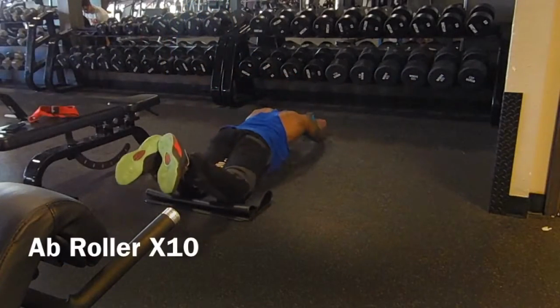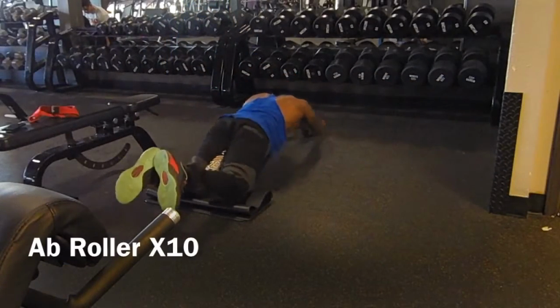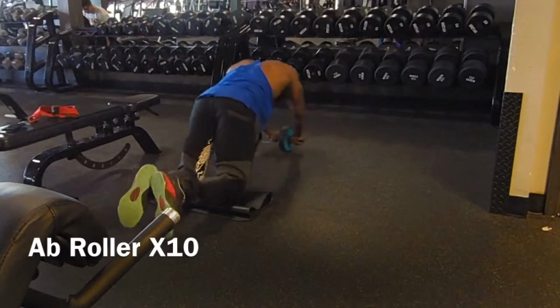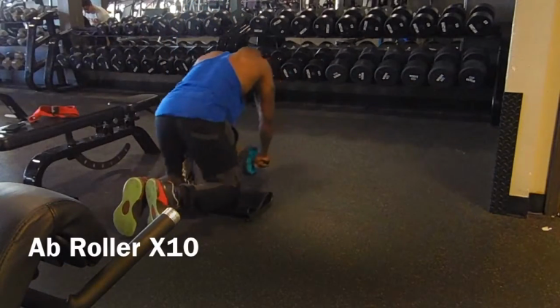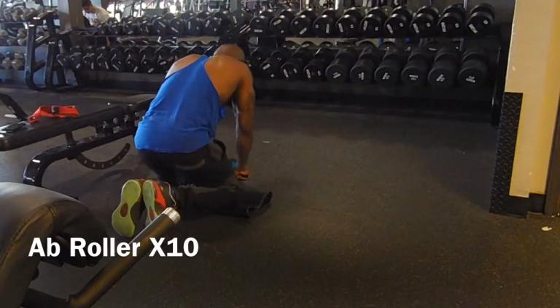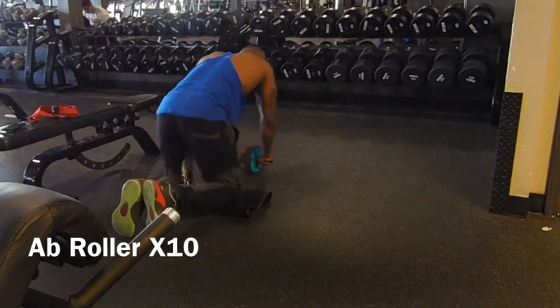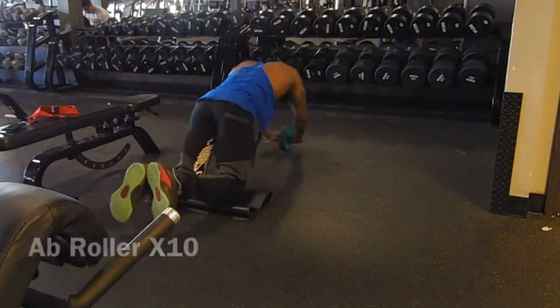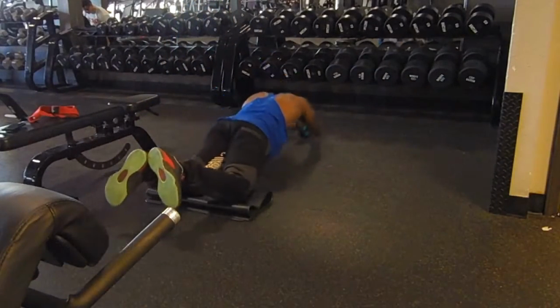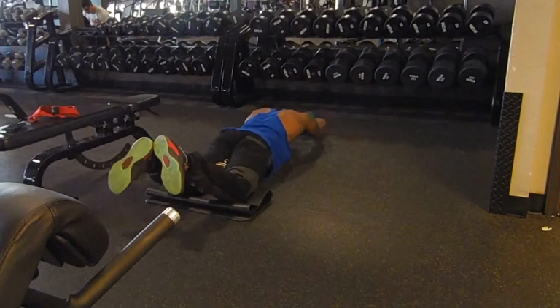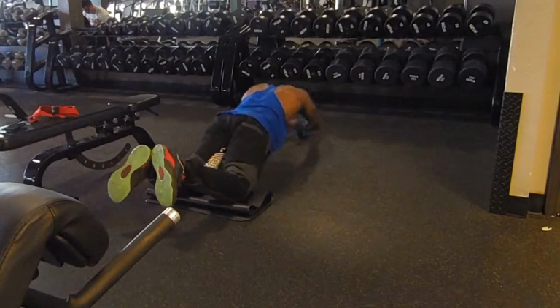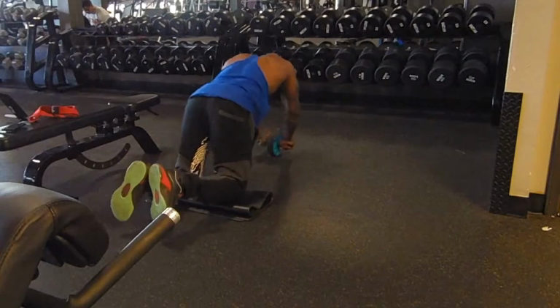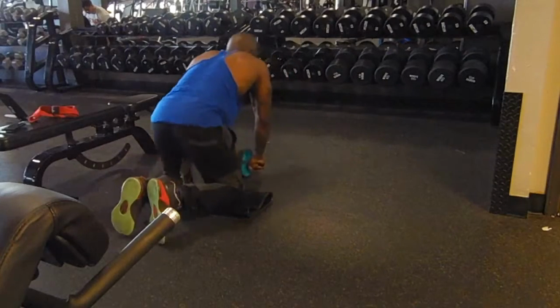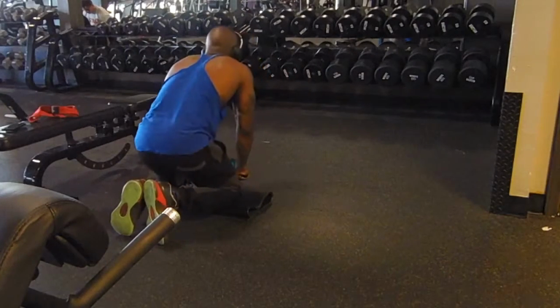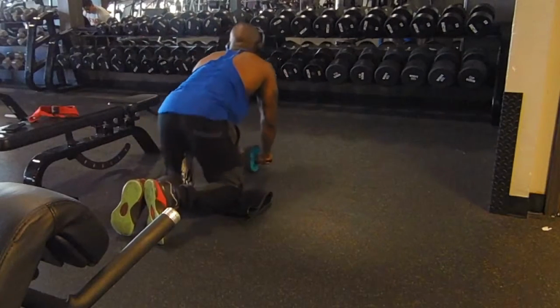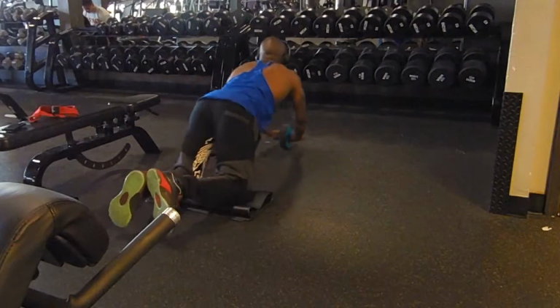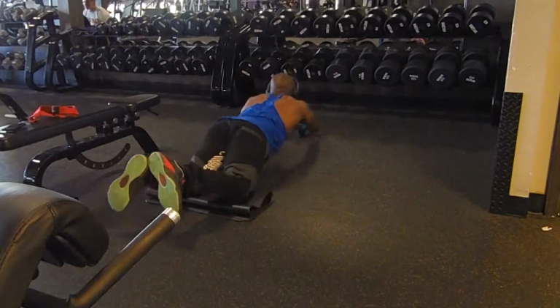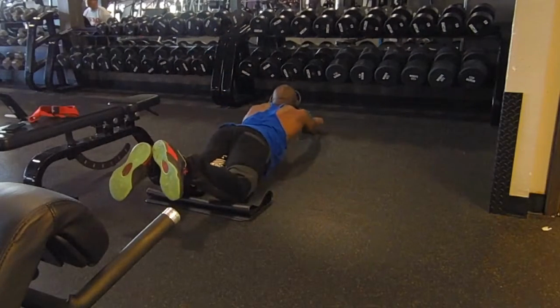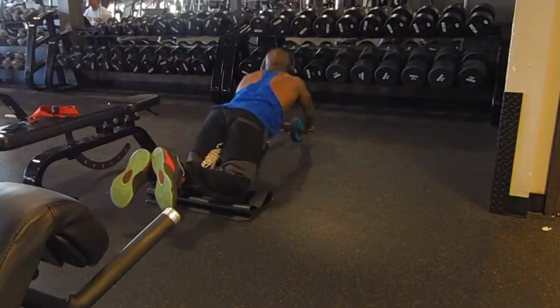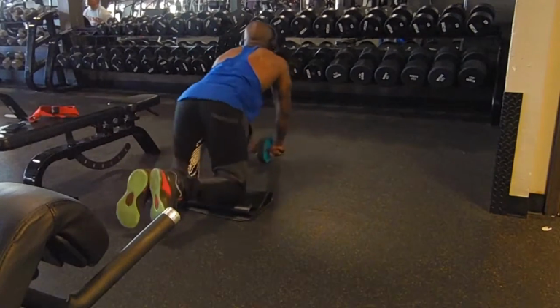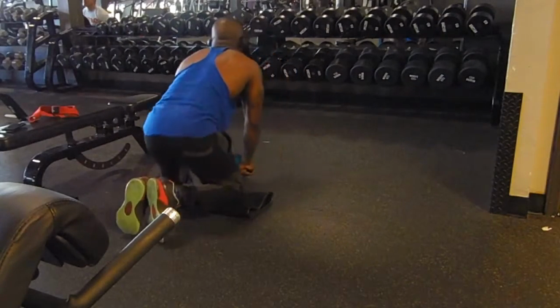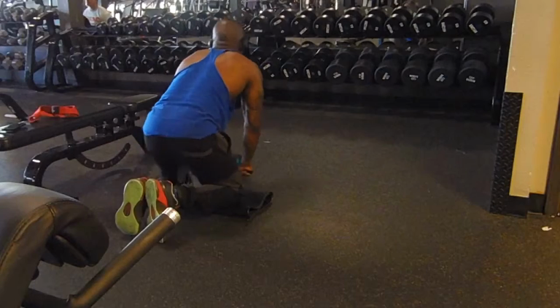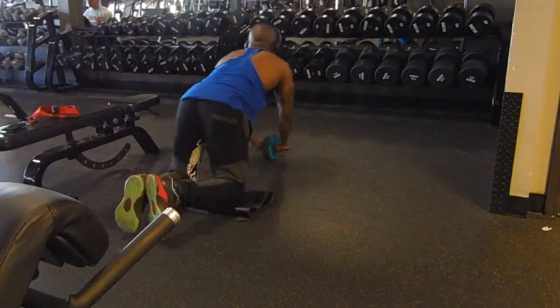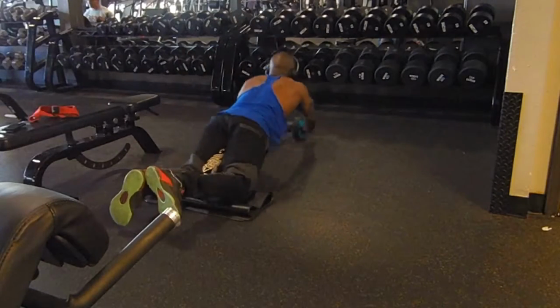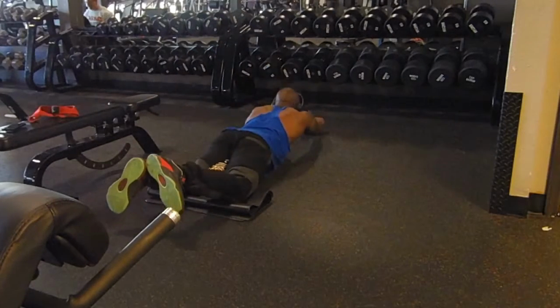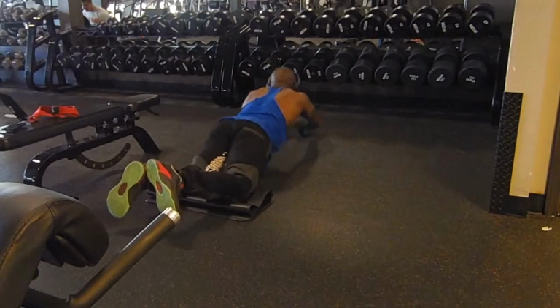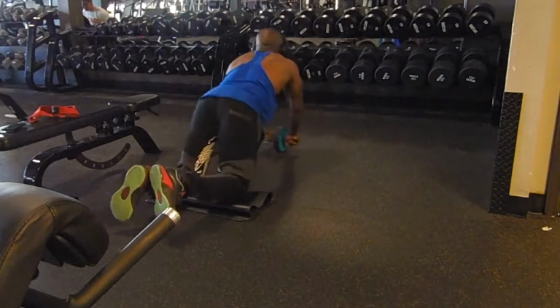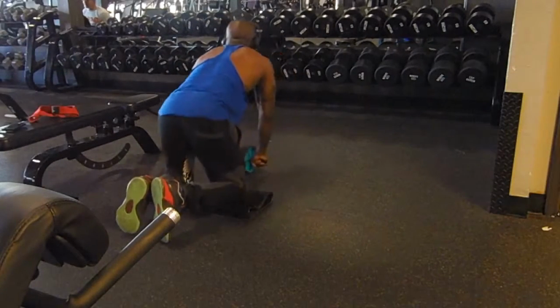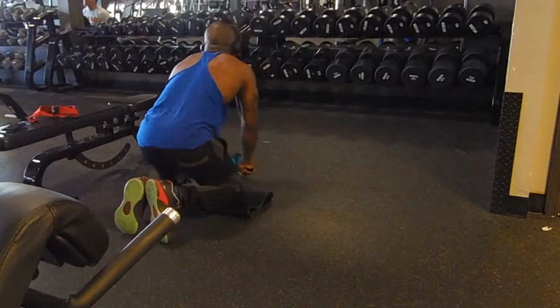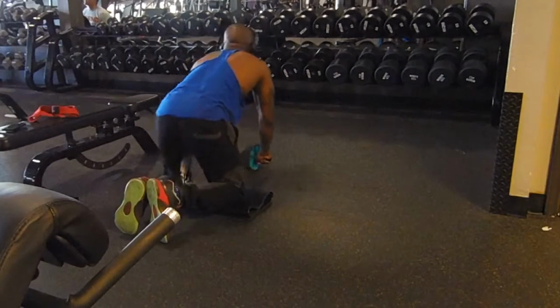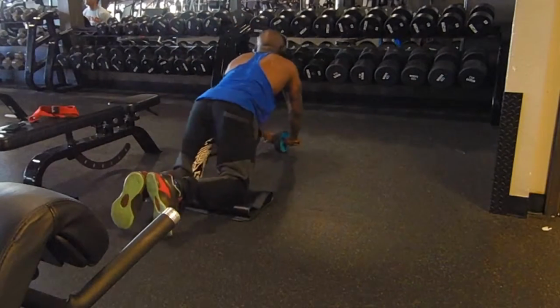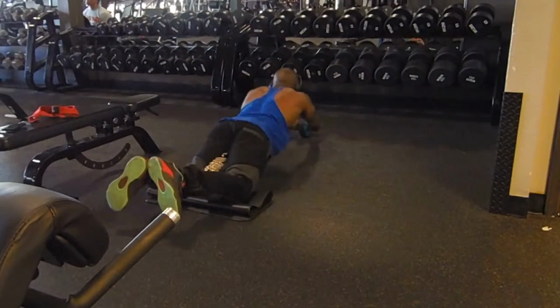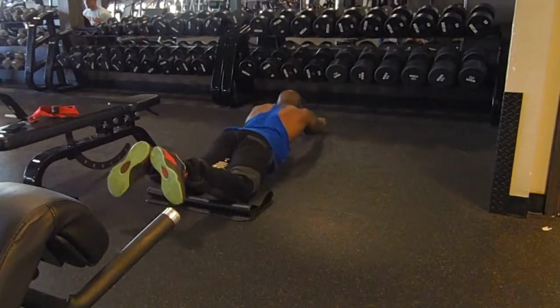I finish this circuit off with some ab rollers — all the way out, all the way in — 10 reps again. Outside of this circuit, I also do obliques, weighted plate raises, and sometimes I plank, but that's another circuit for another day.